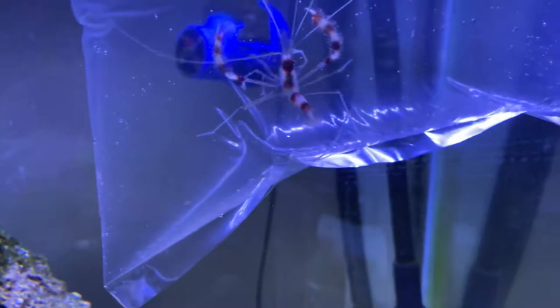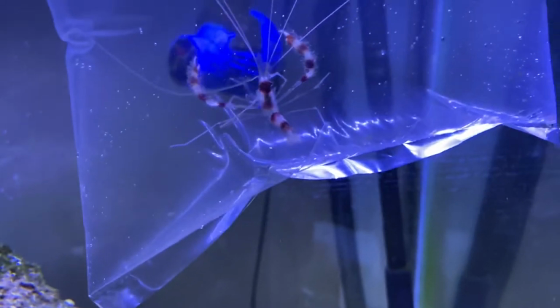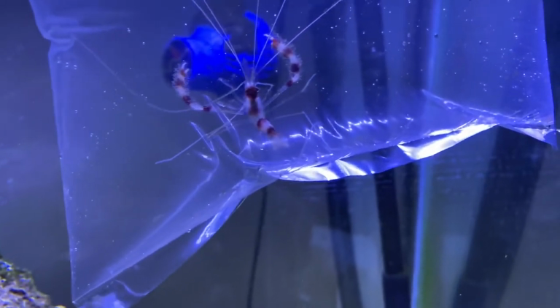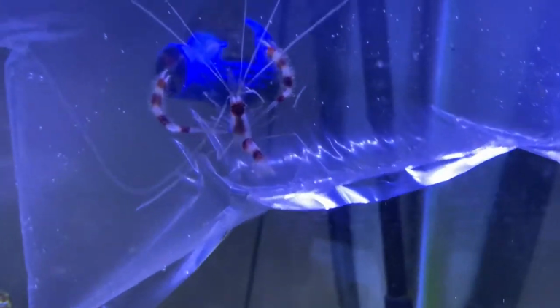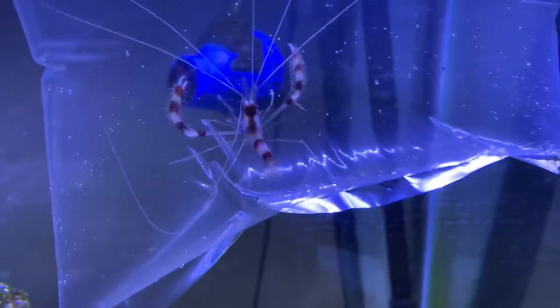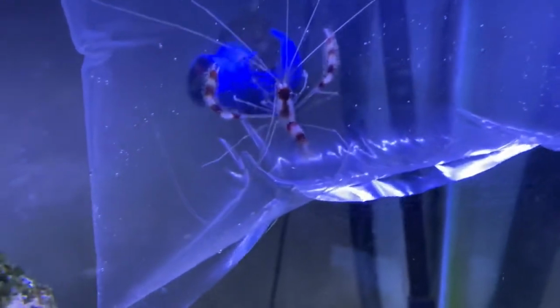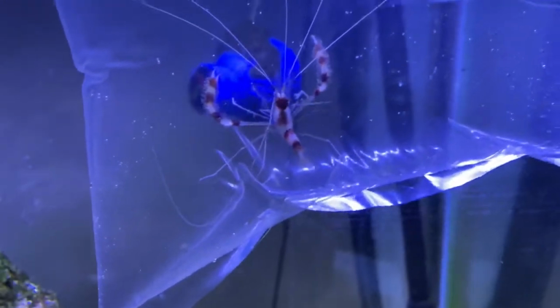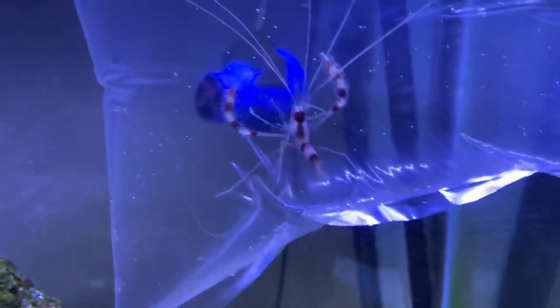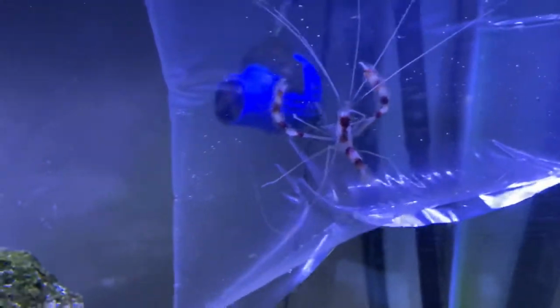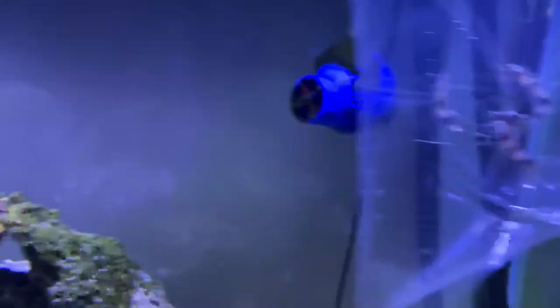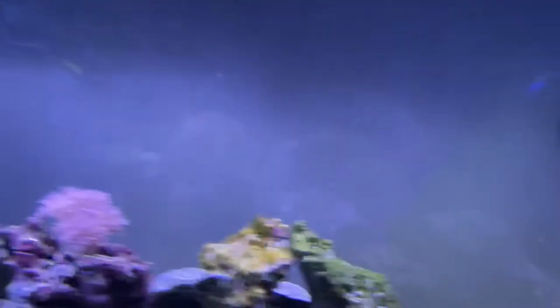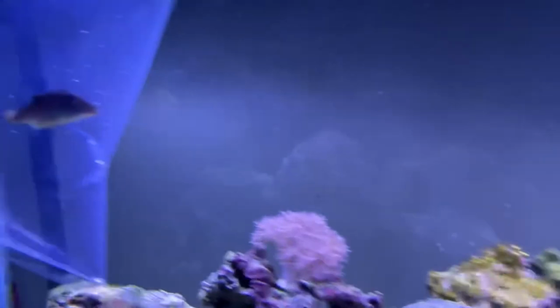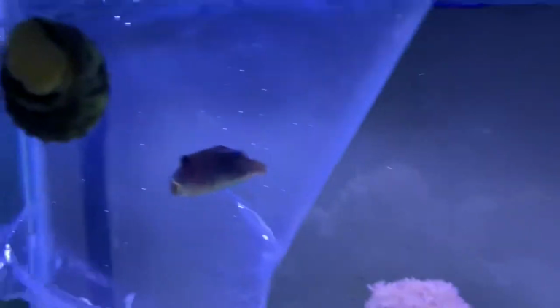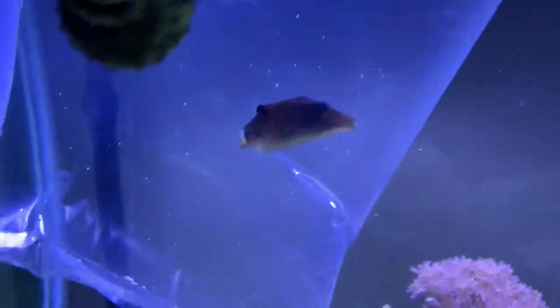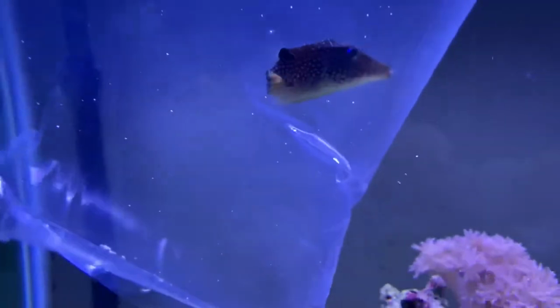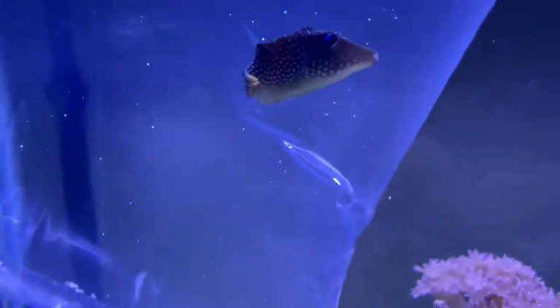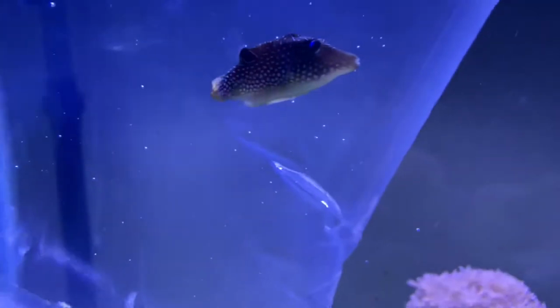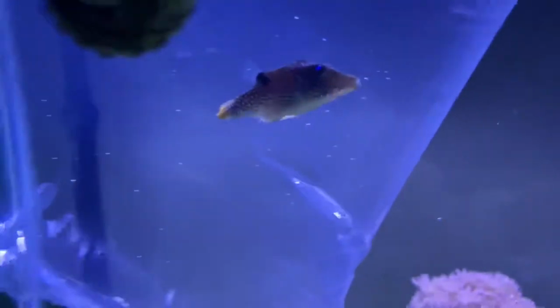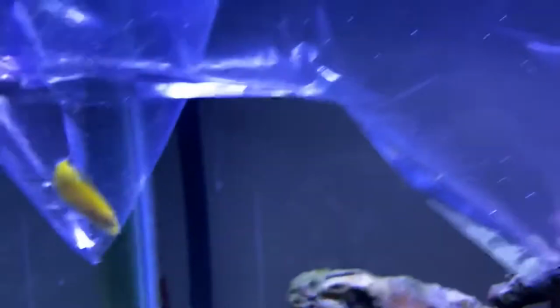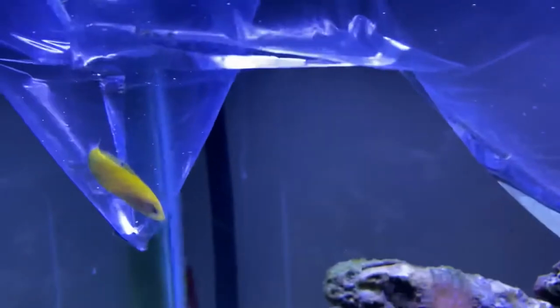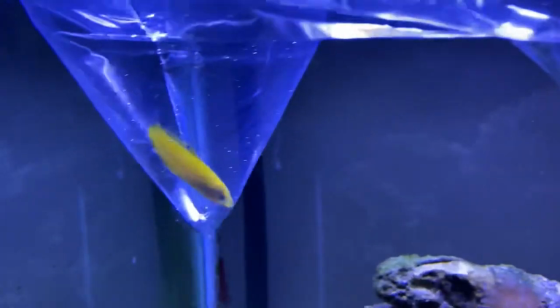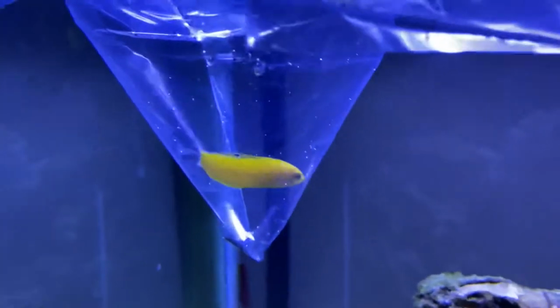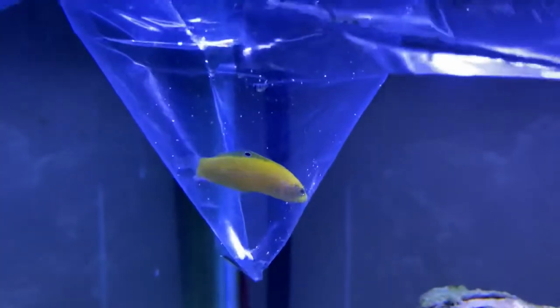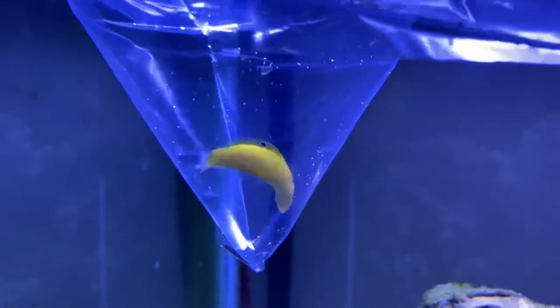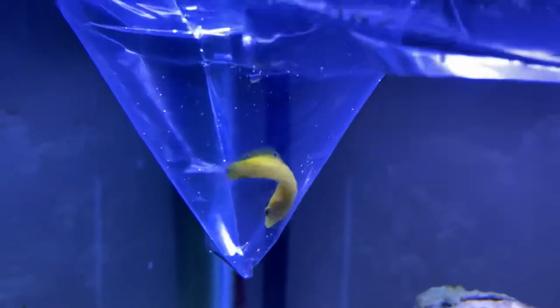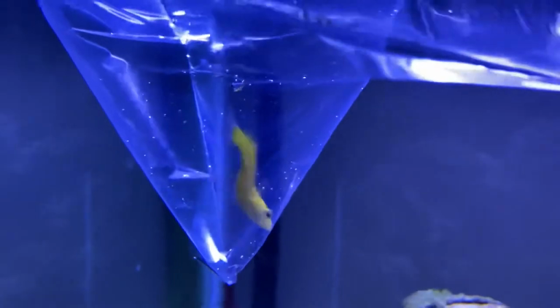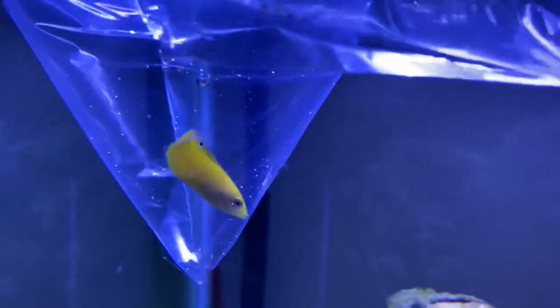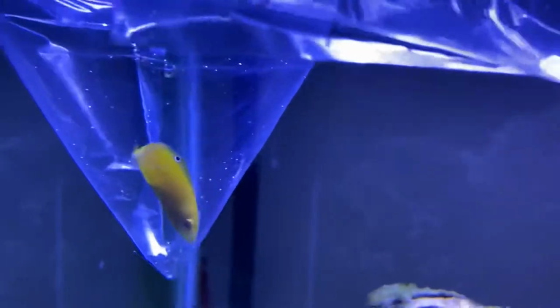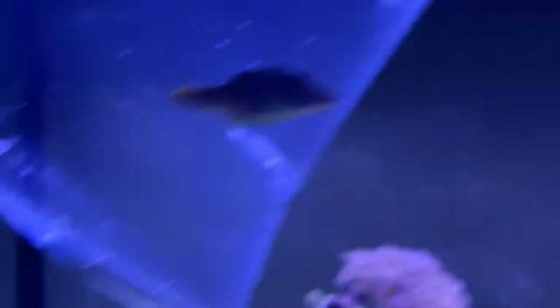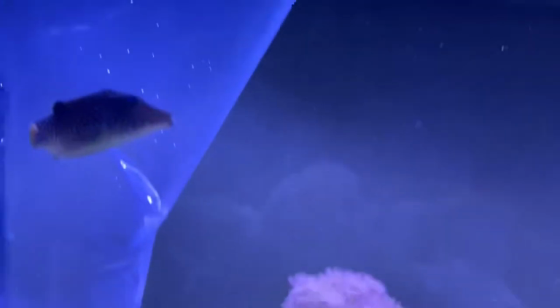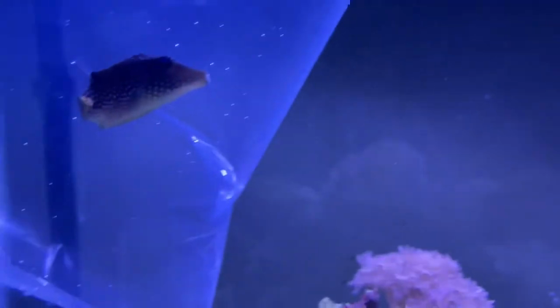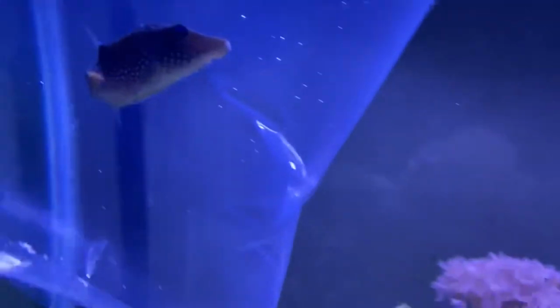Here we have a baby coral banded shrimp, blue spot puffer, and I think this is called a lemon razz. I'm not exactly sure. Lemon razz, blue spot puffer.